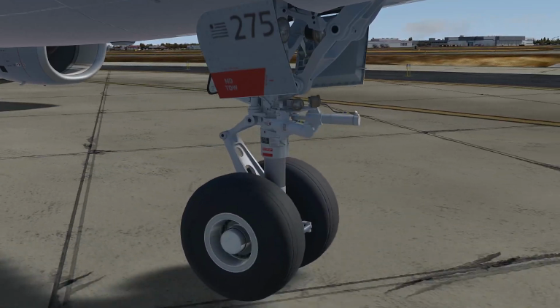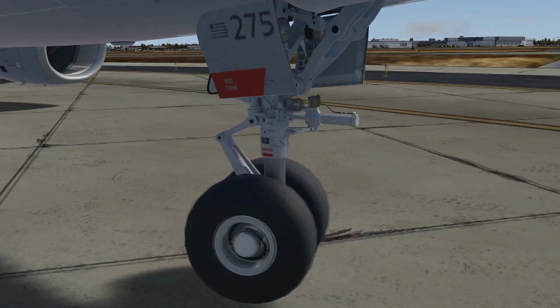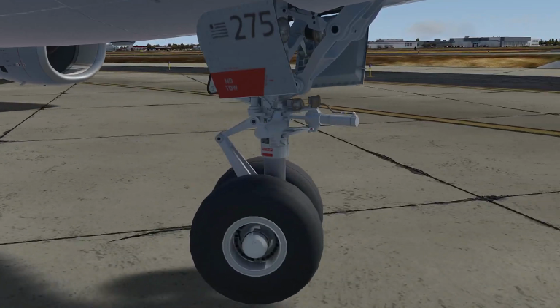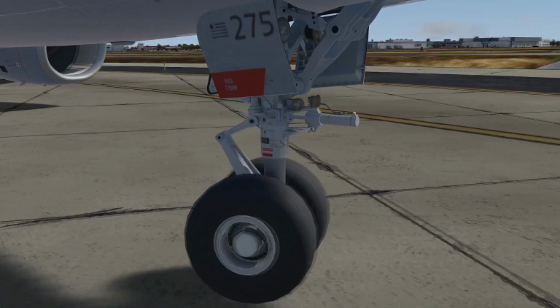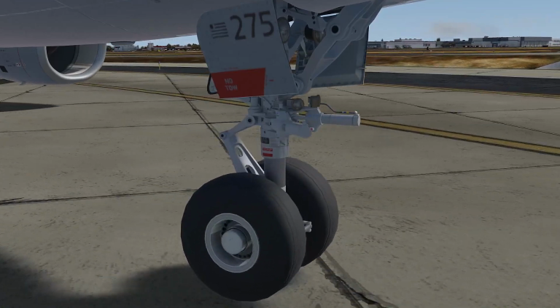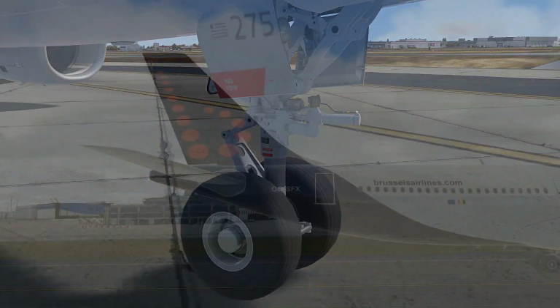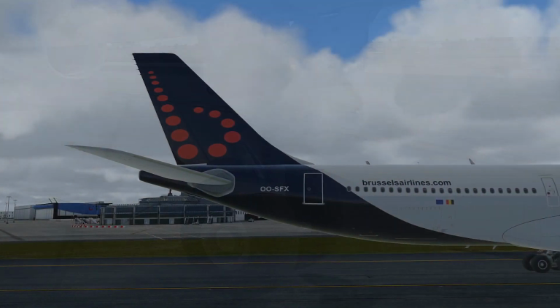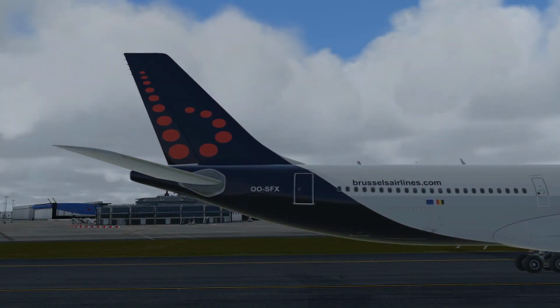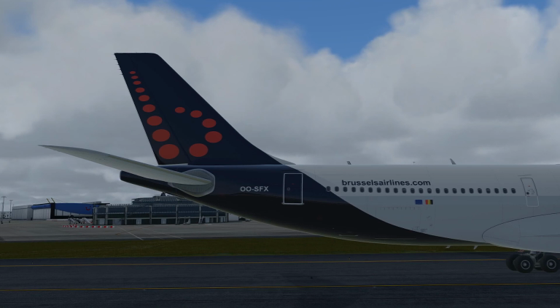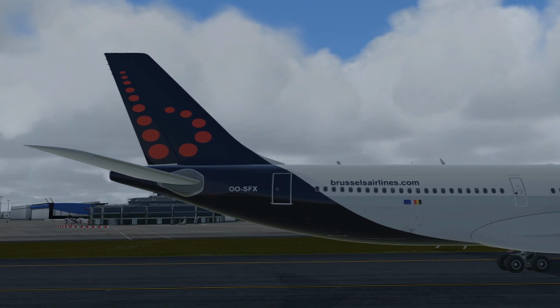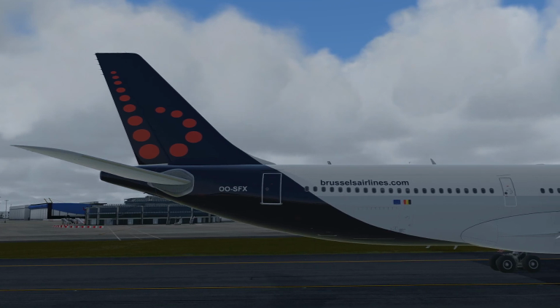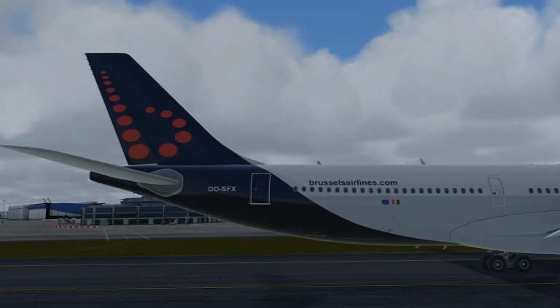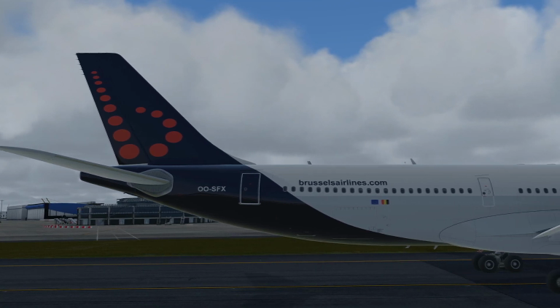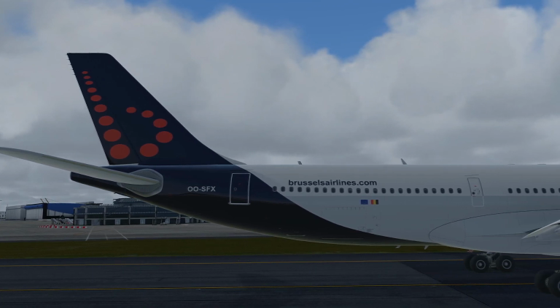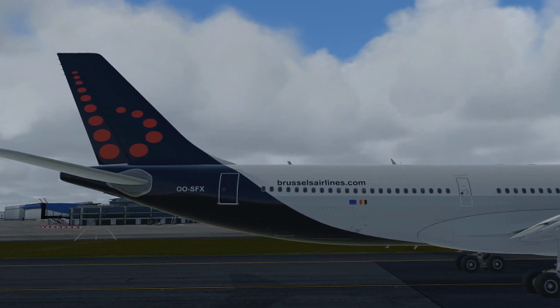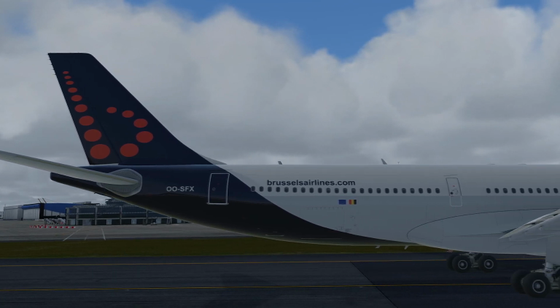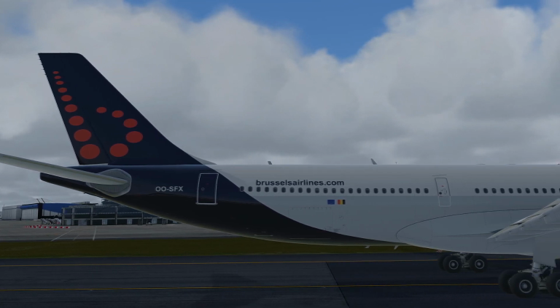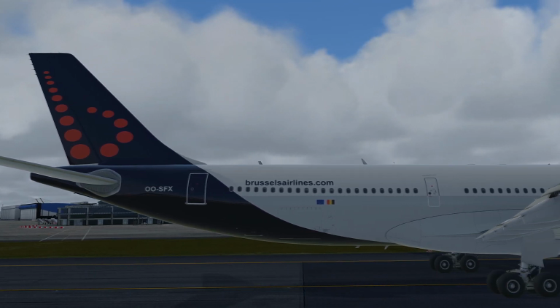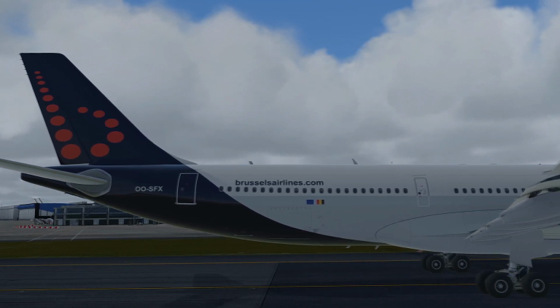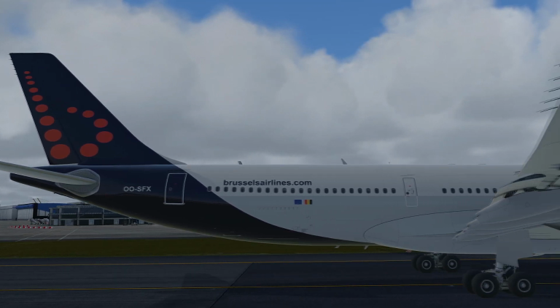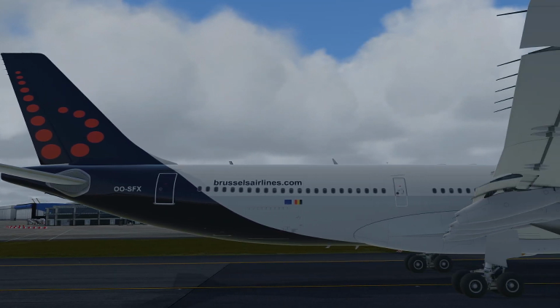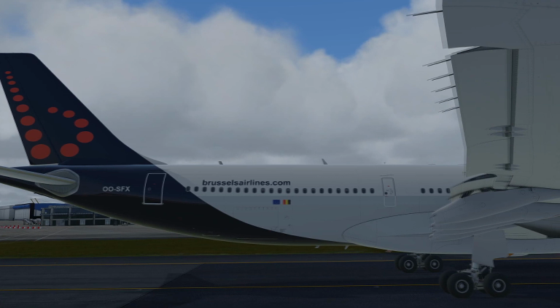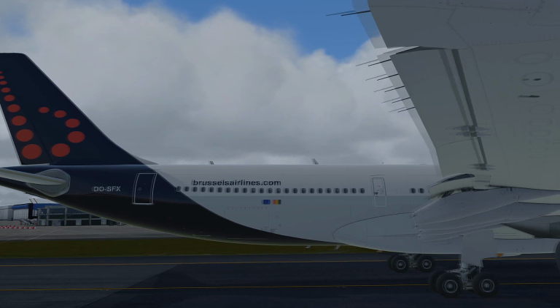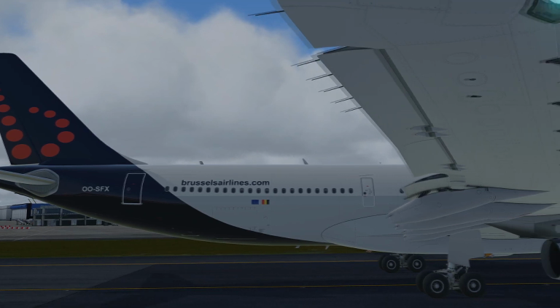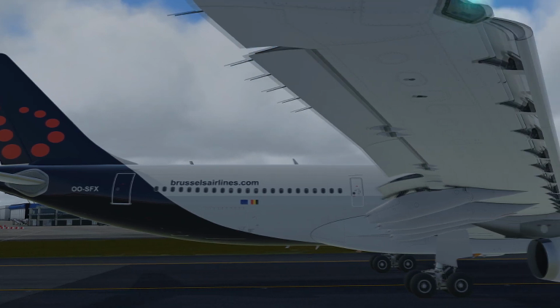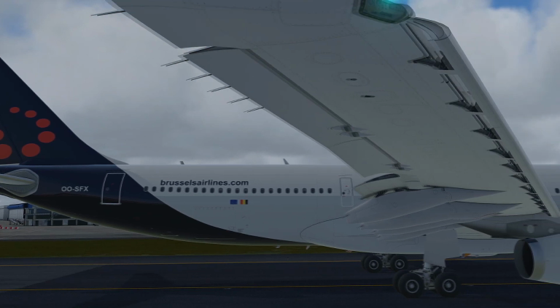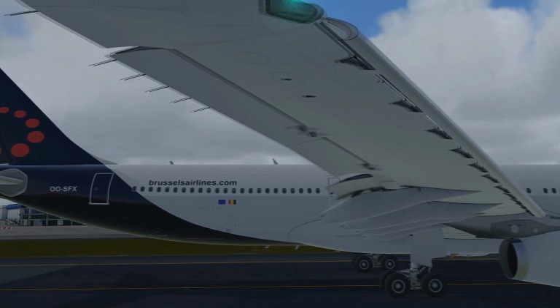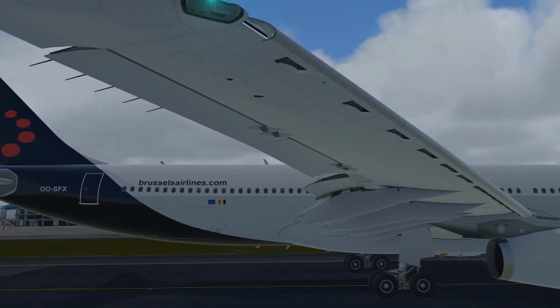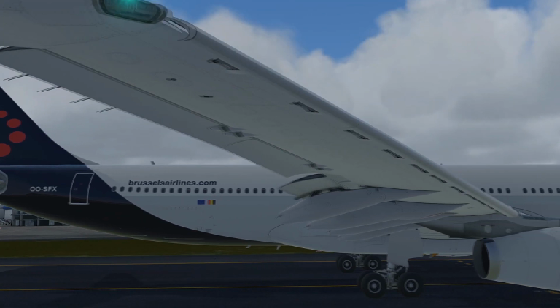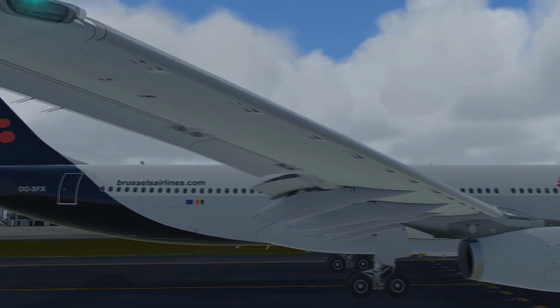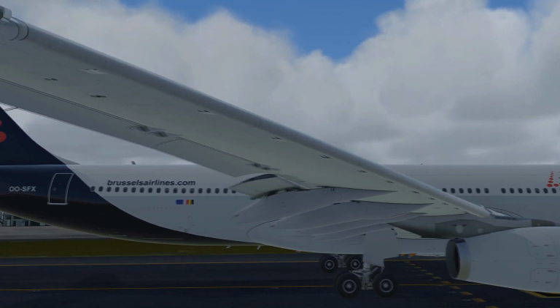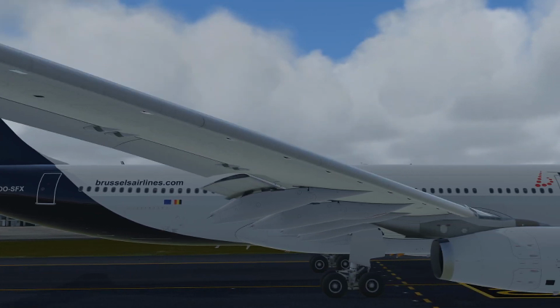Unlike the A320 Professional family, the A330 Professional does have wing flex. I was disappointed to see that the passenger windows were not 3D or transparent, but instead just textures. It comes with 13 liveries with three different antenna and door options.